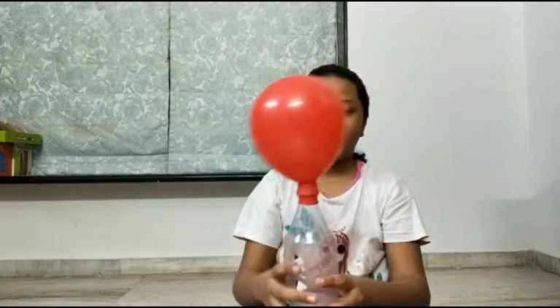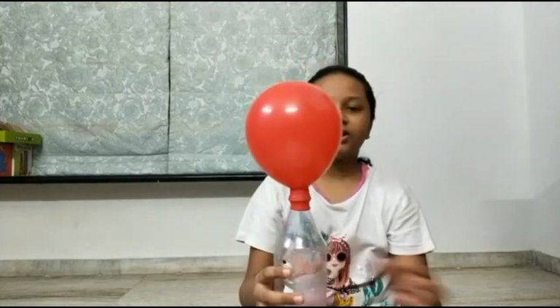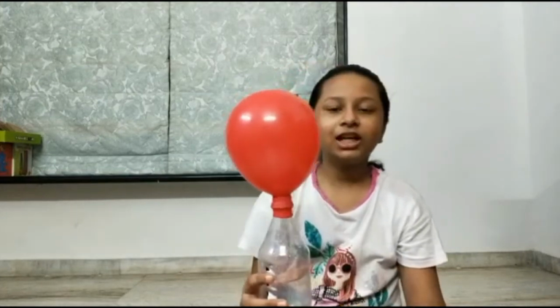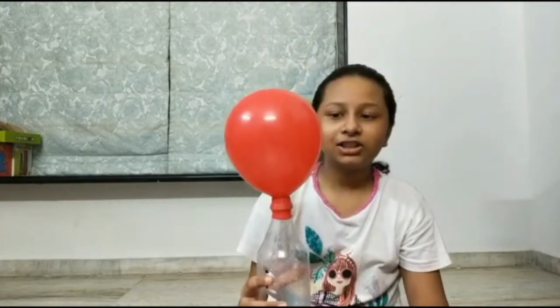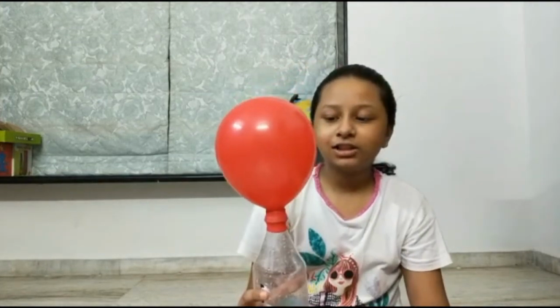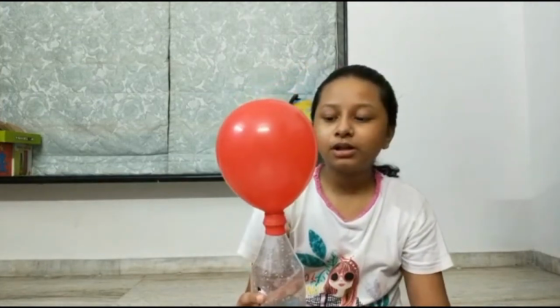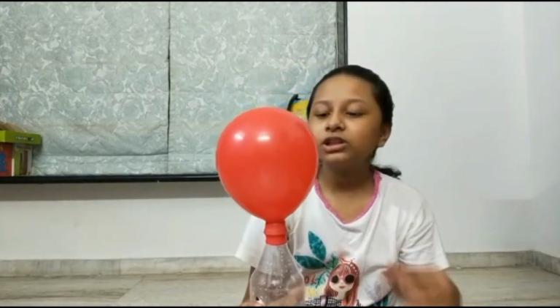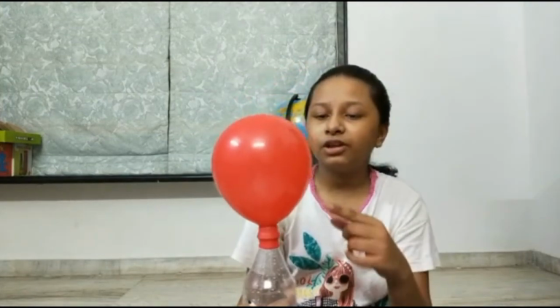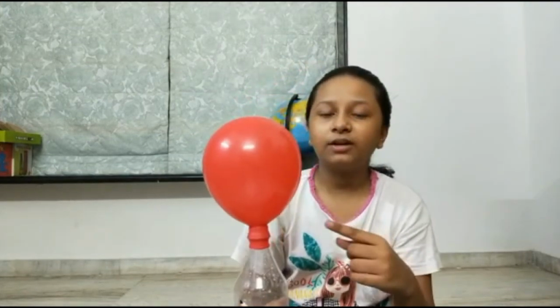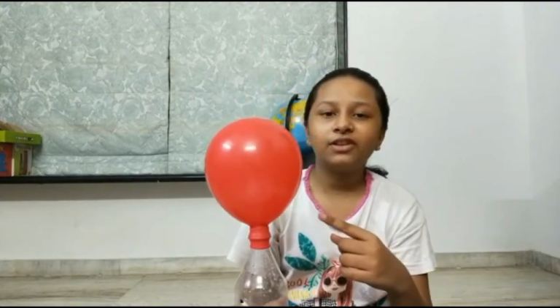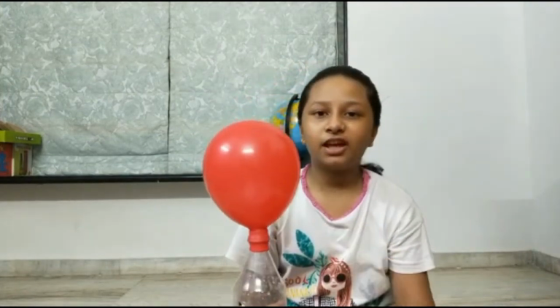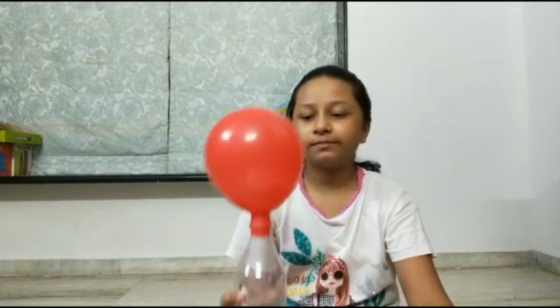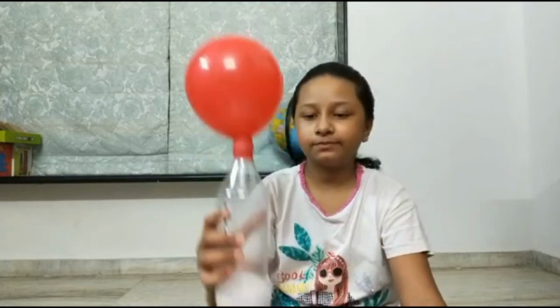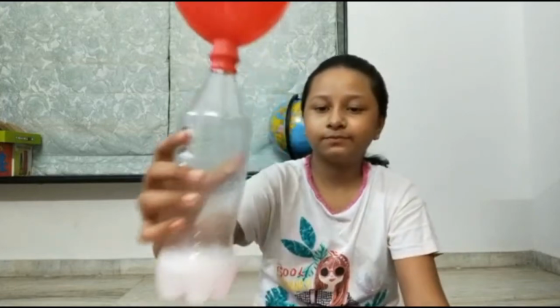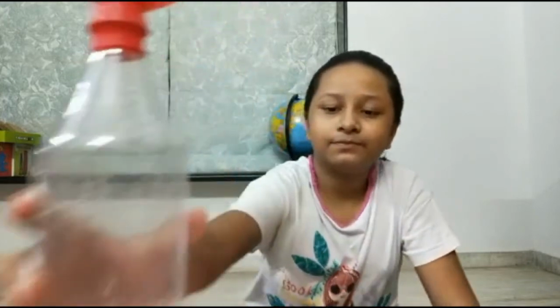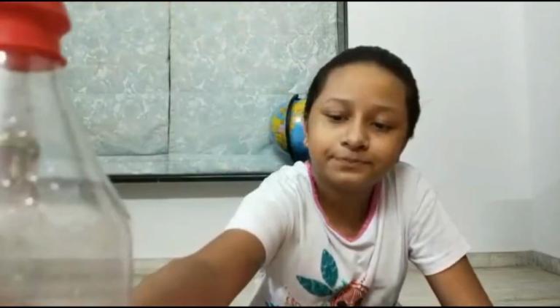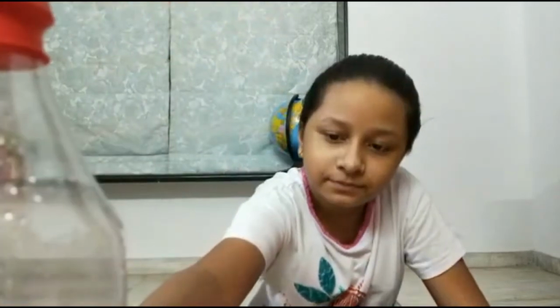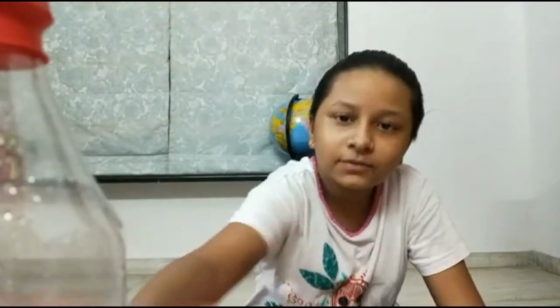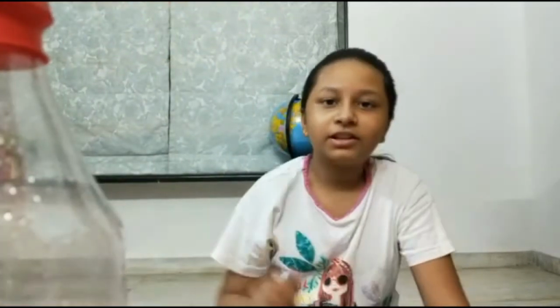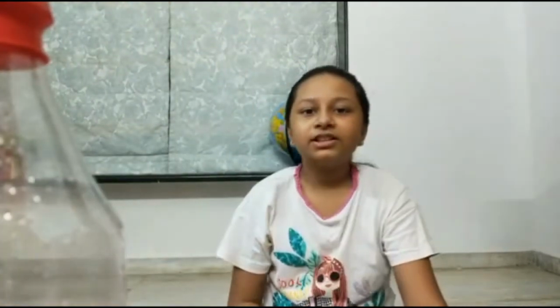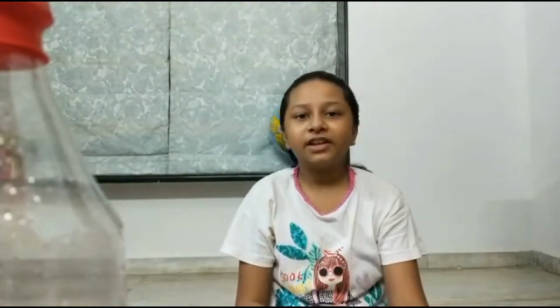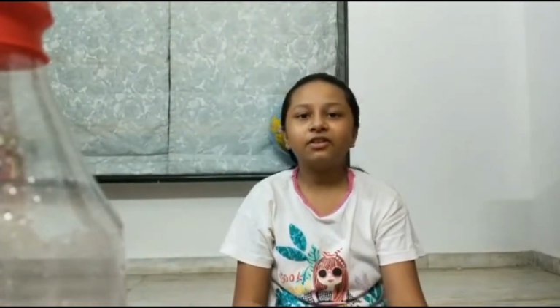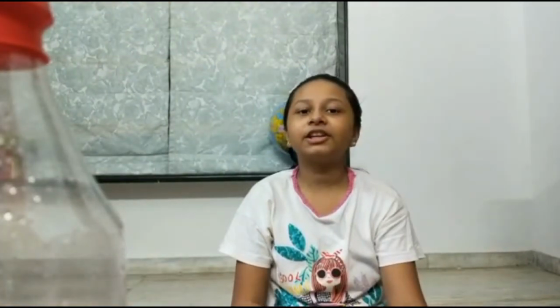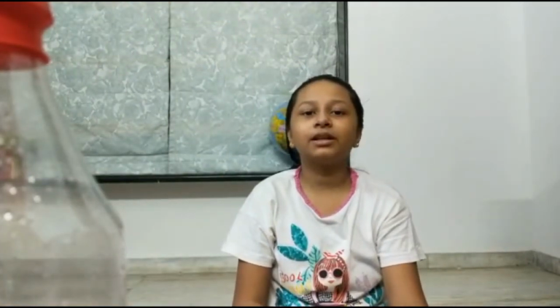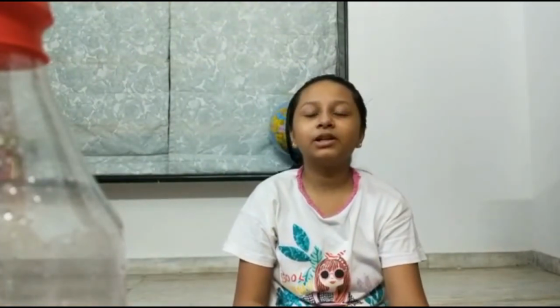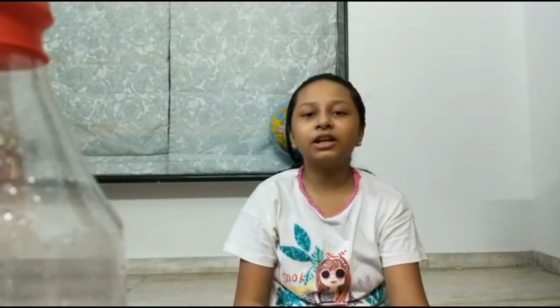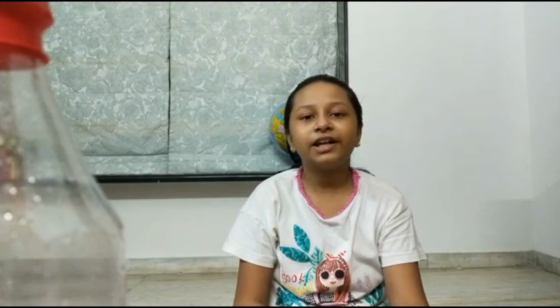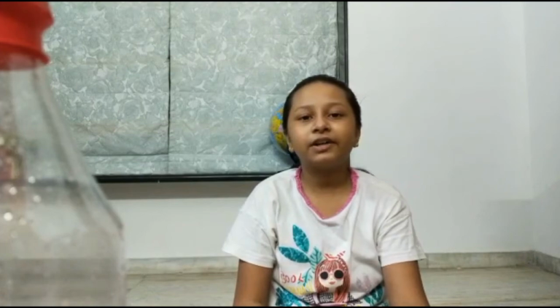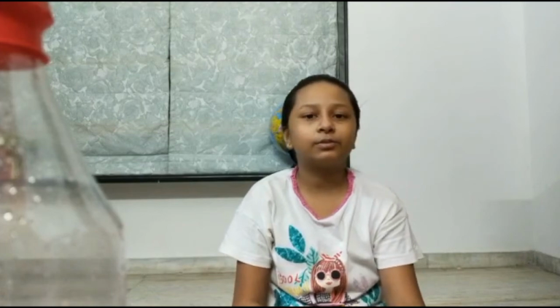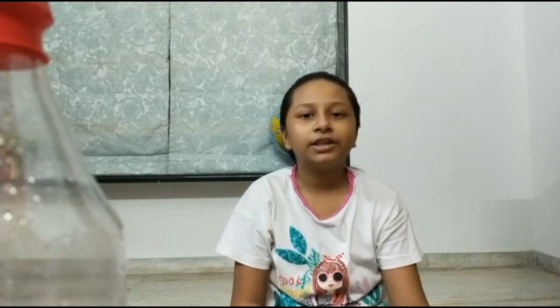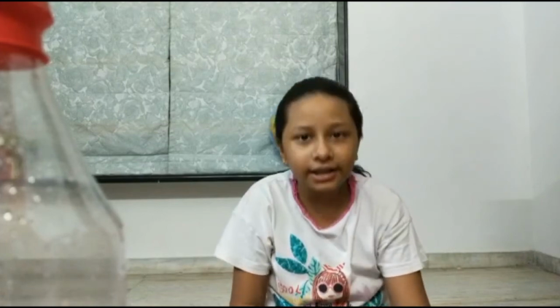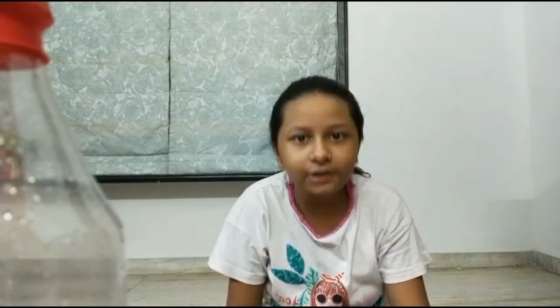As you can see the balloon is filling up with air. This is a very fun experiment. You can try it at home. Thank you.